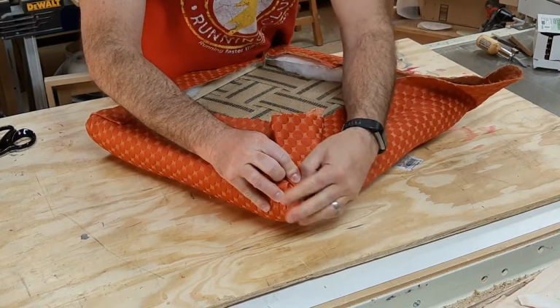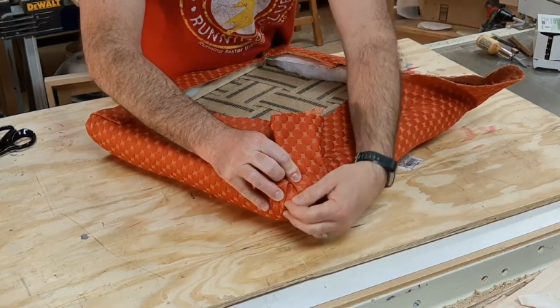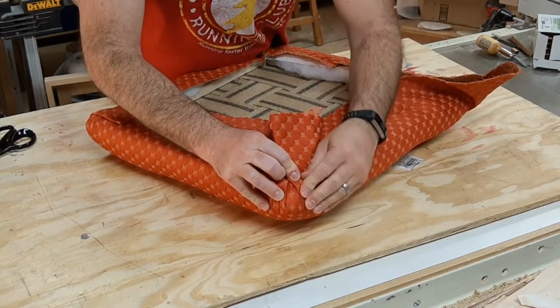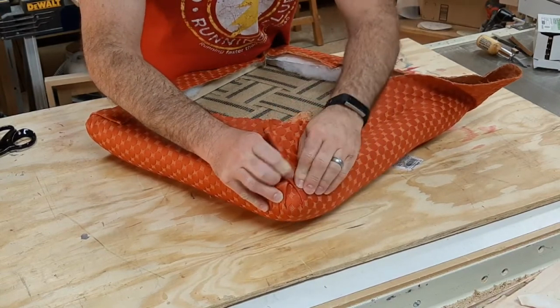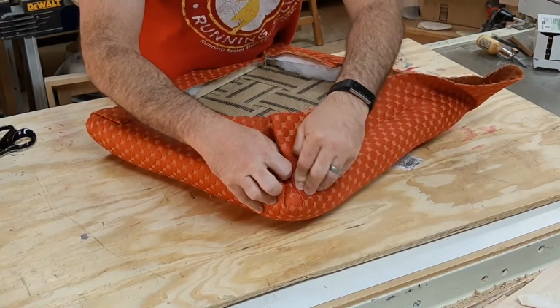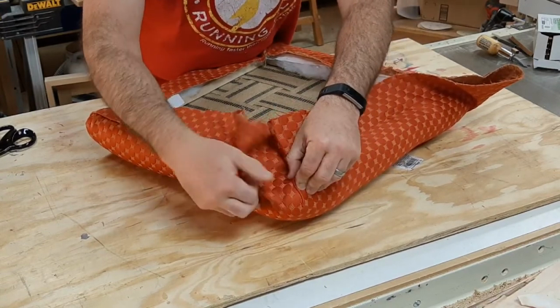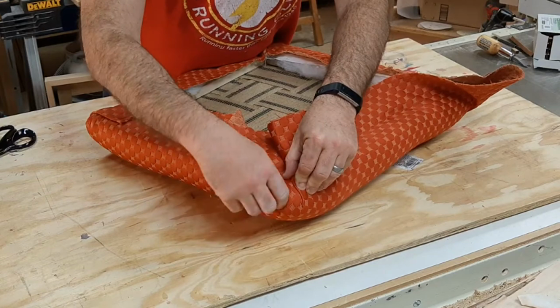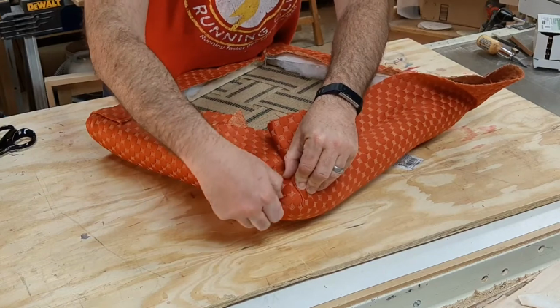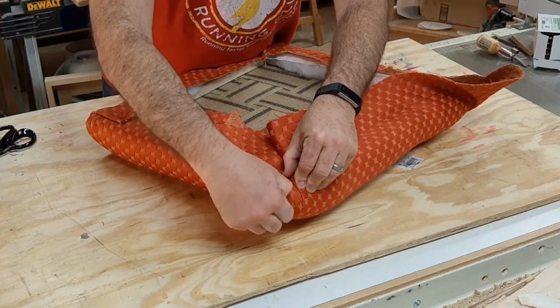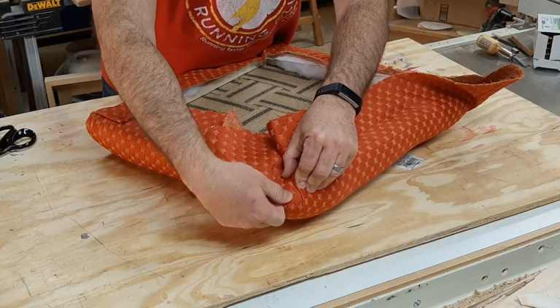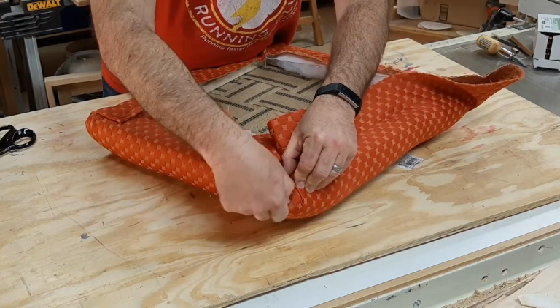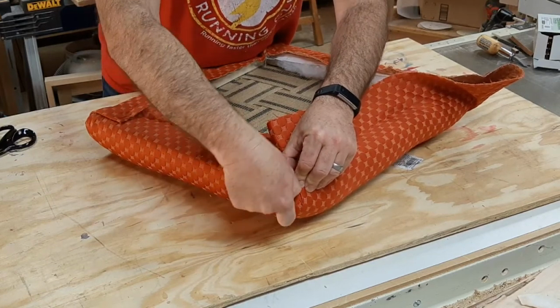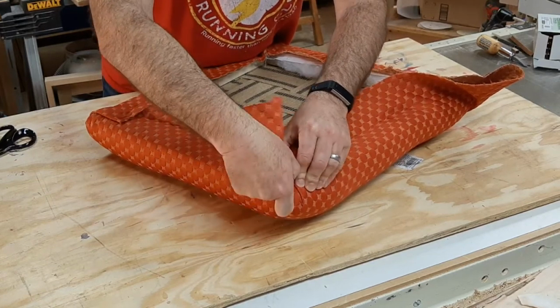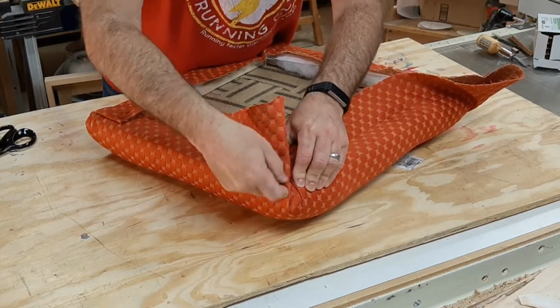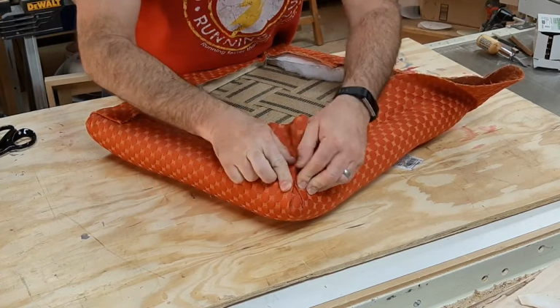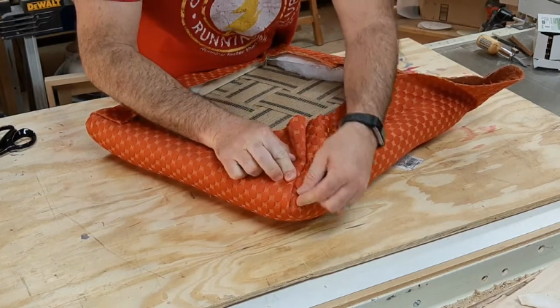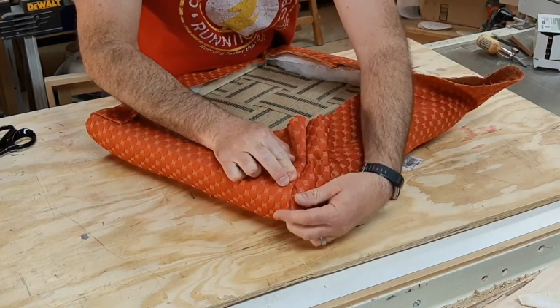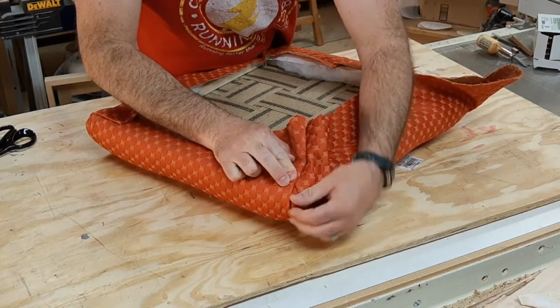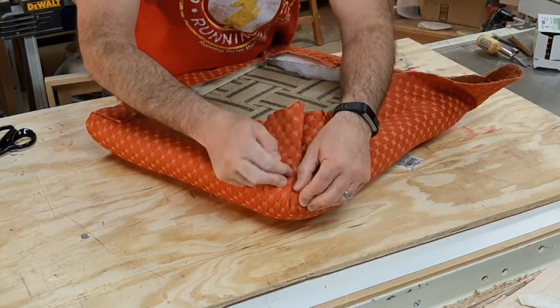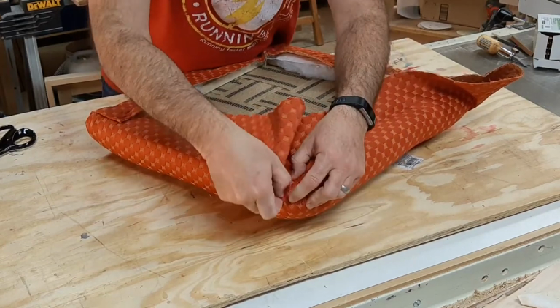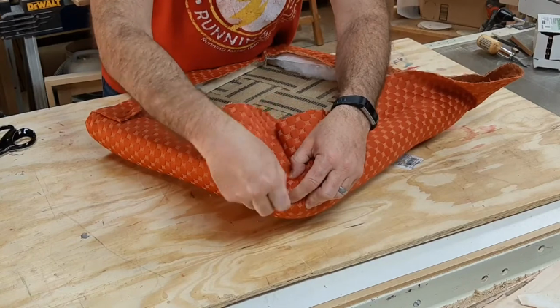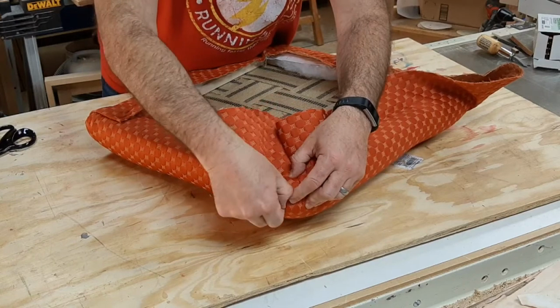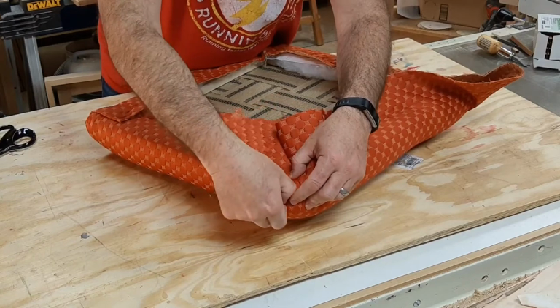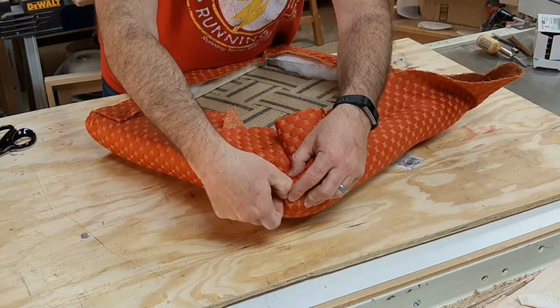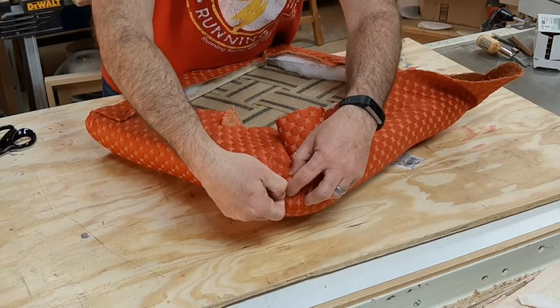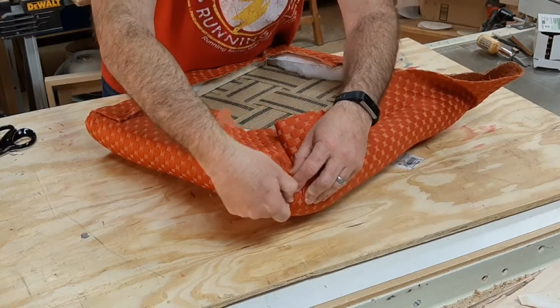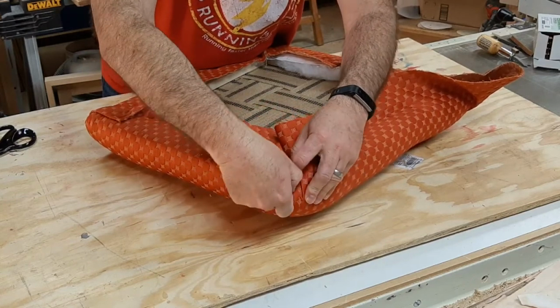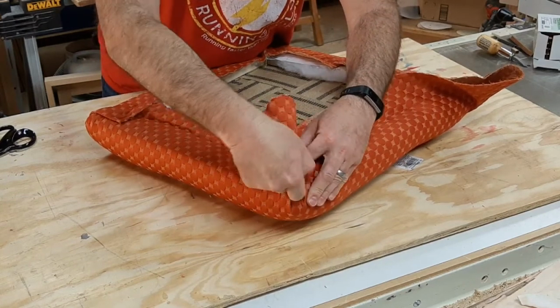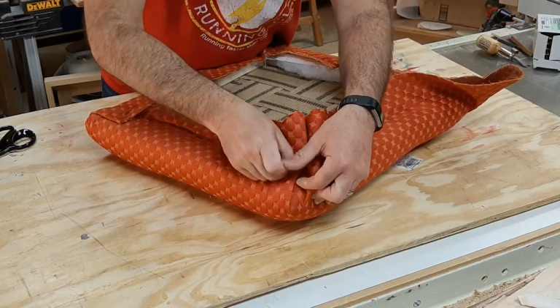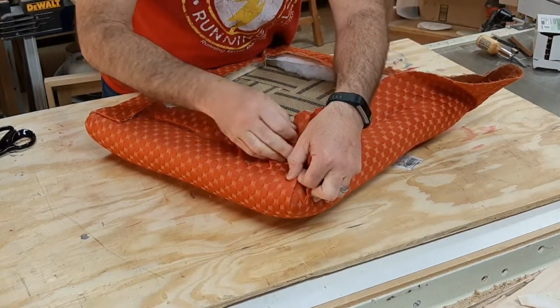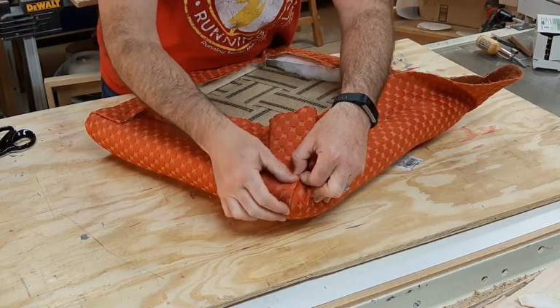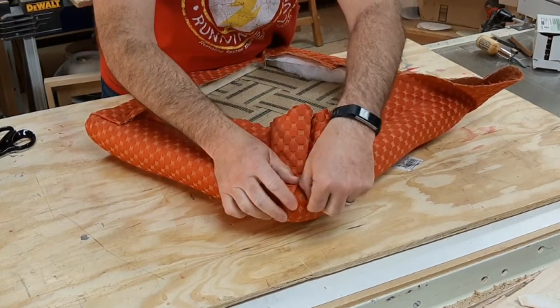I want to get this fold as close as I can to that corner. Not necessarily needing them to touch, but the closer they are, I feel like it's finer craftsmanship.